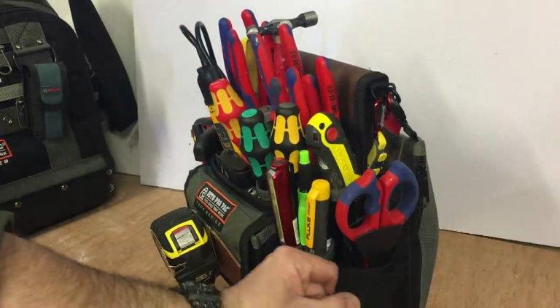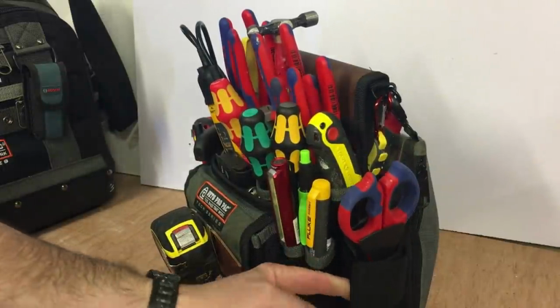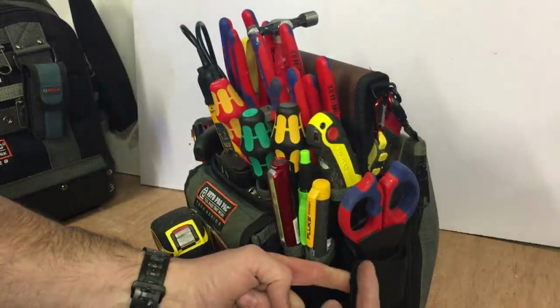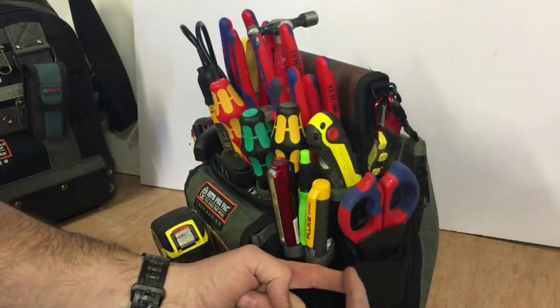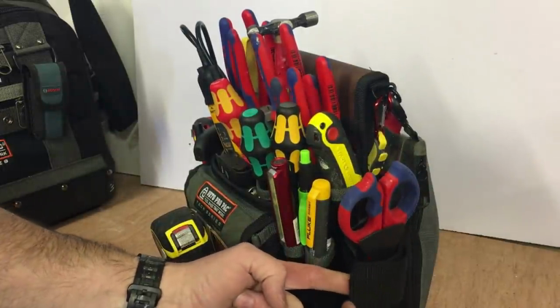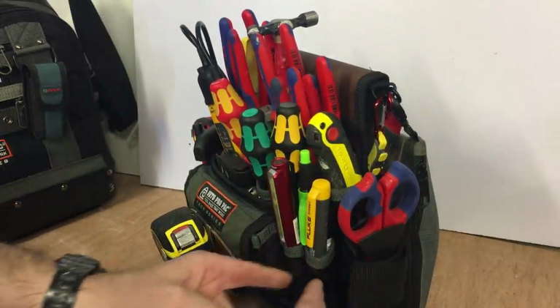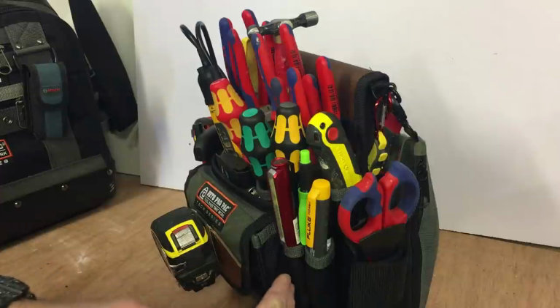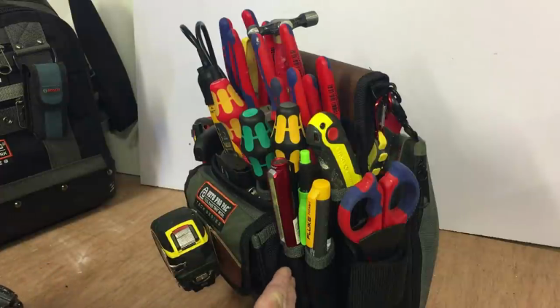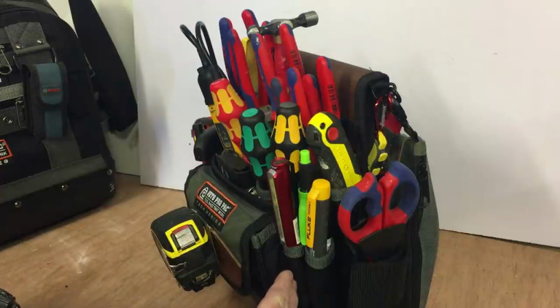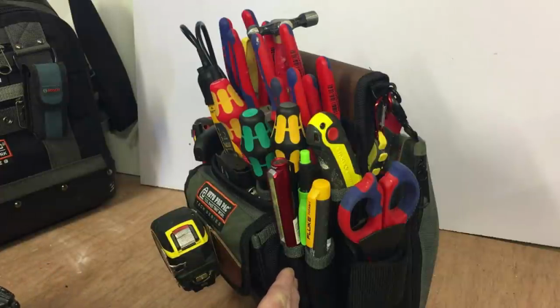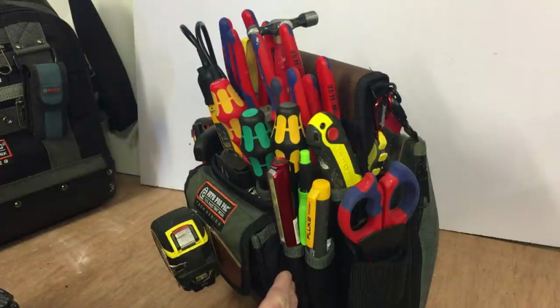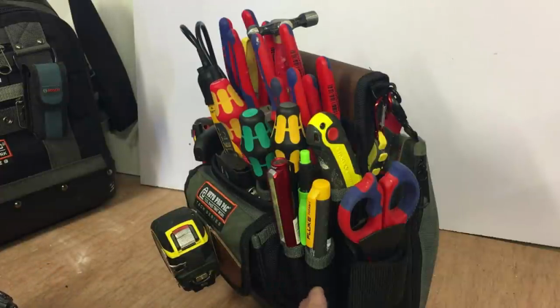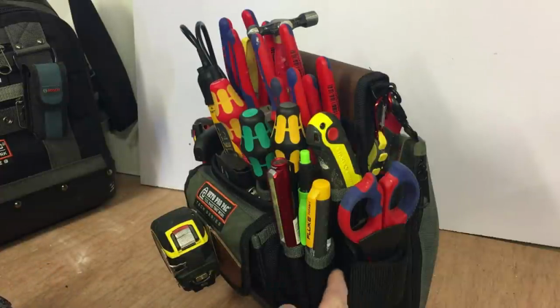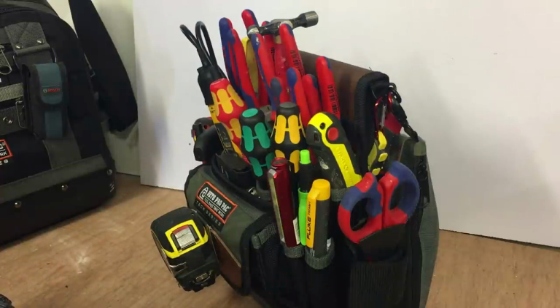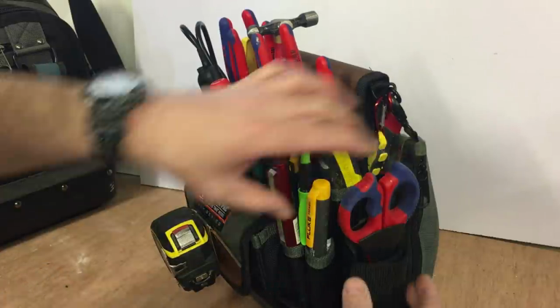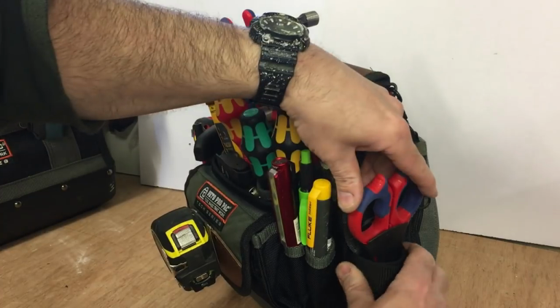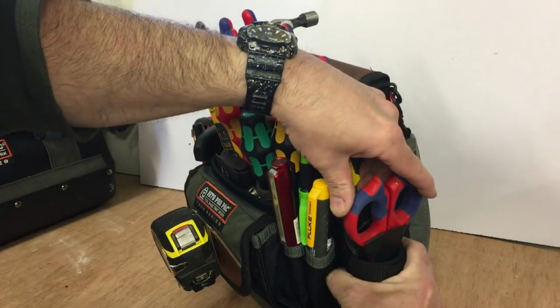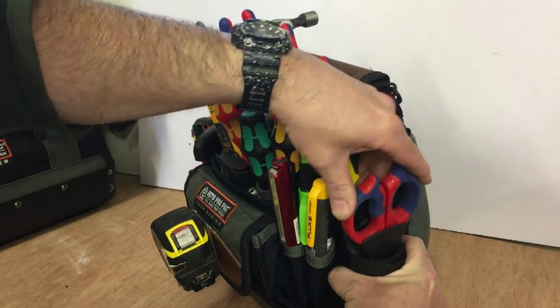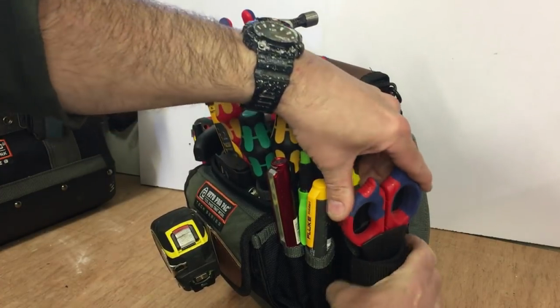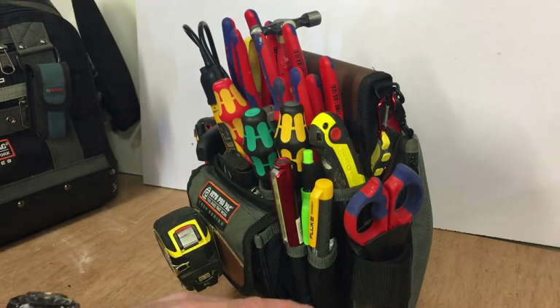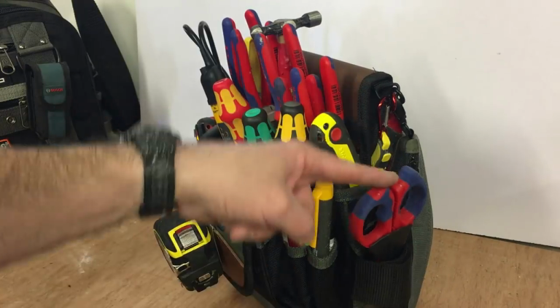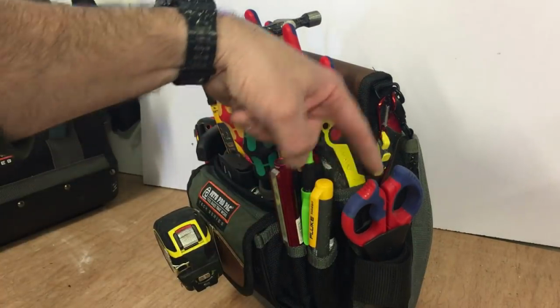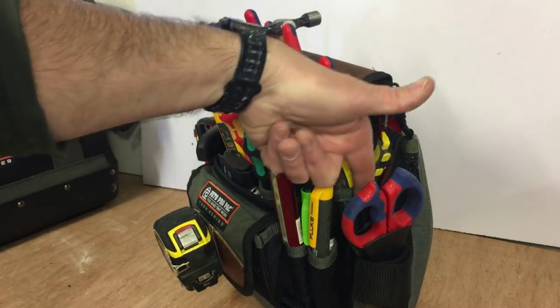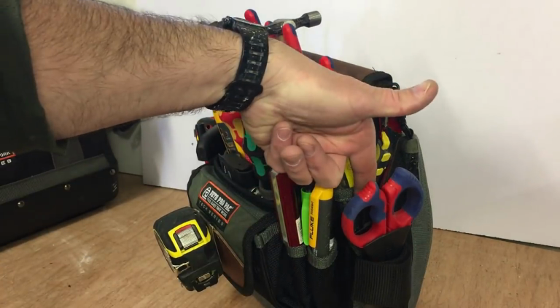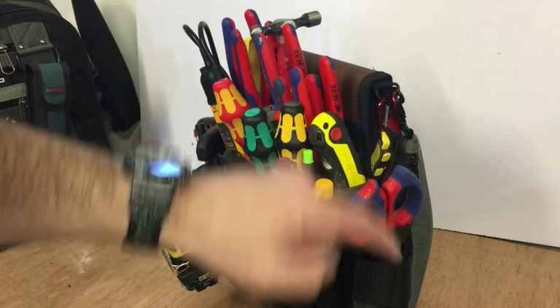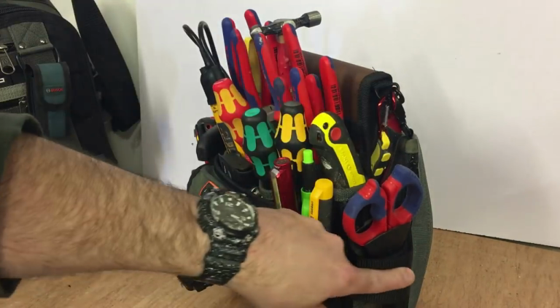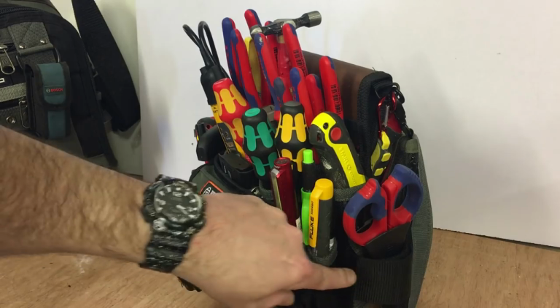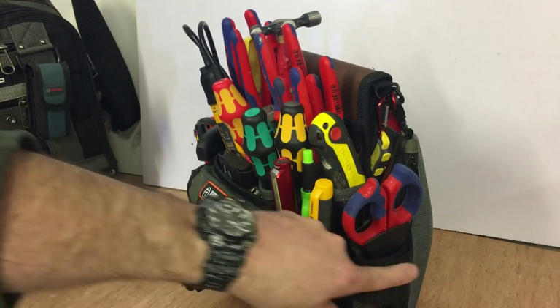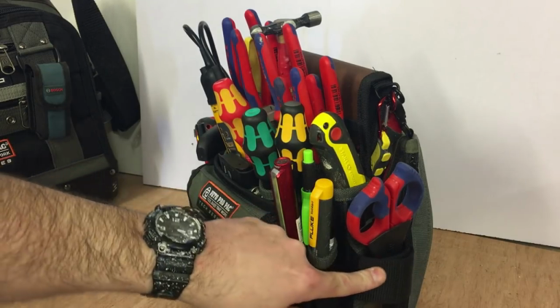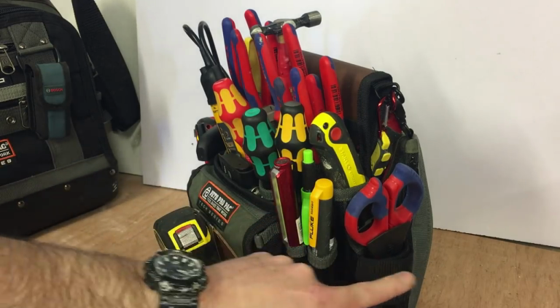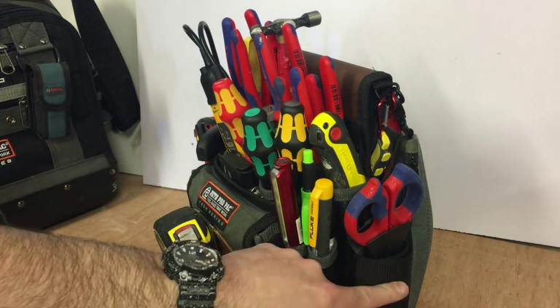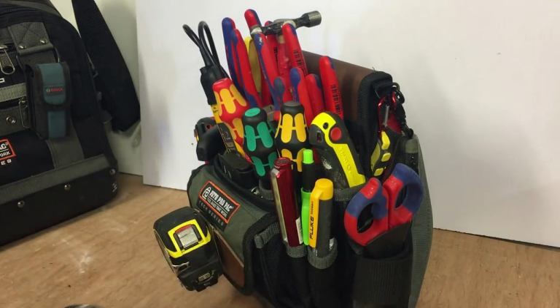I cut this Velcro strap down — it was probably about this long, which was too long. So I've cut it down and it gives you a tighter grip. The scissors are clipped on anyway in that holster, but this loop just gives an added sense of security.